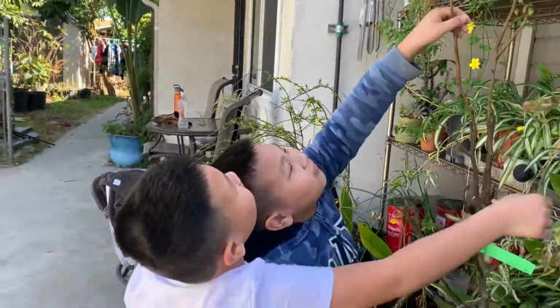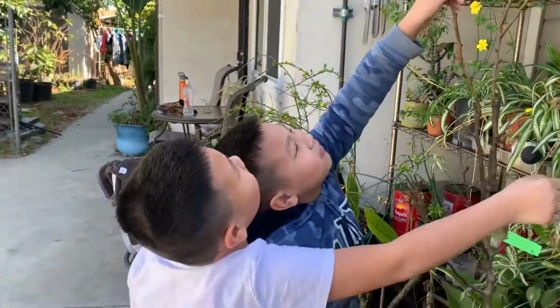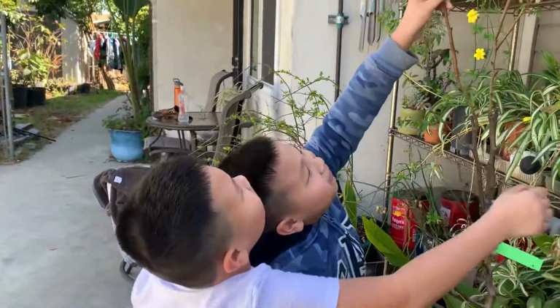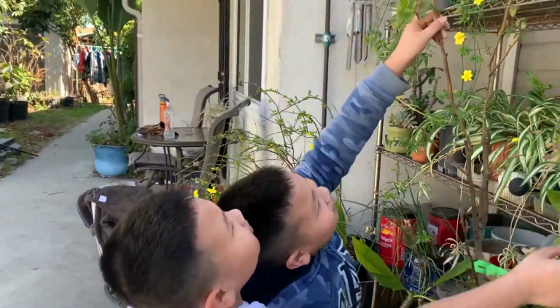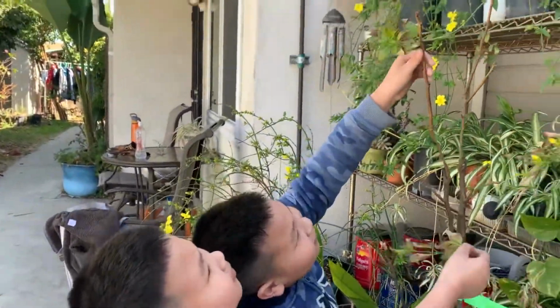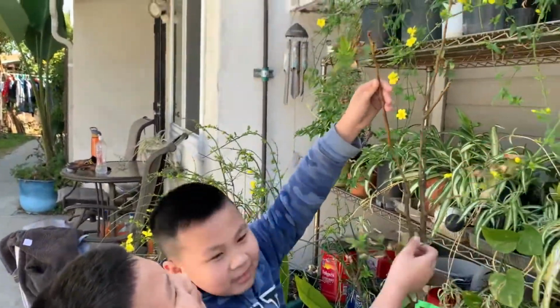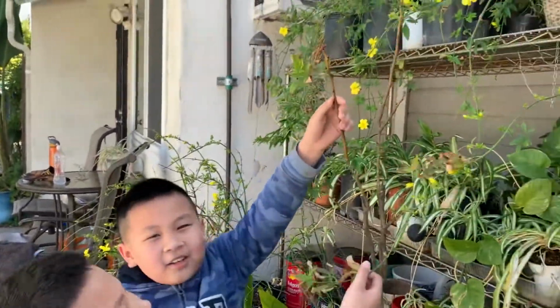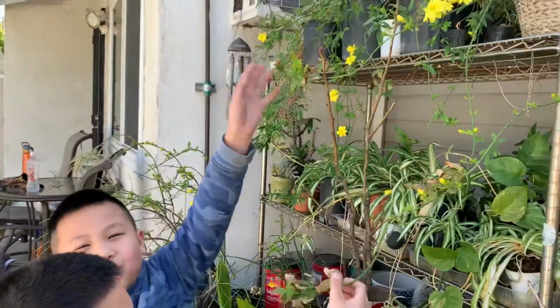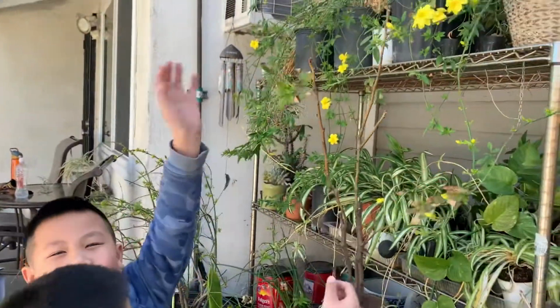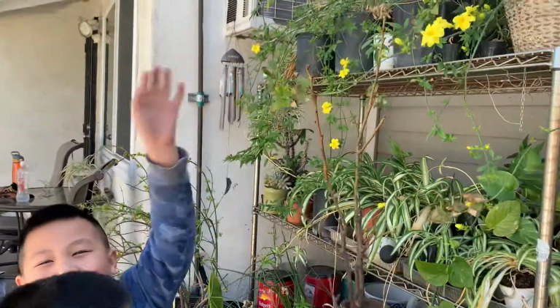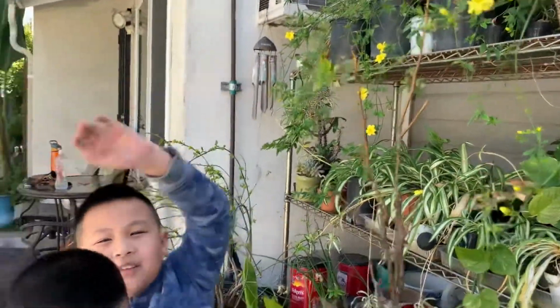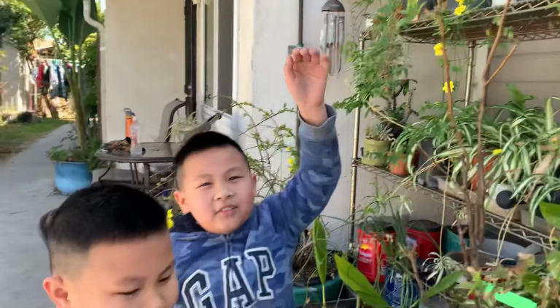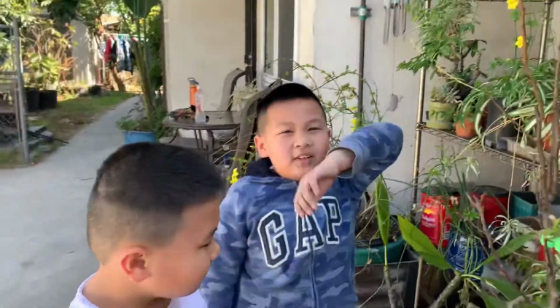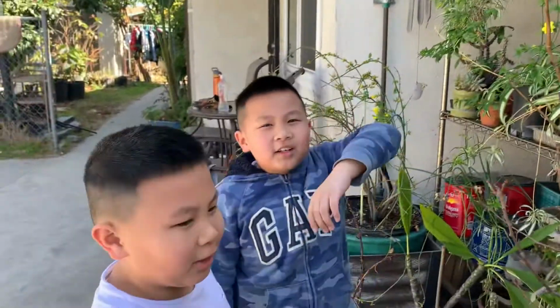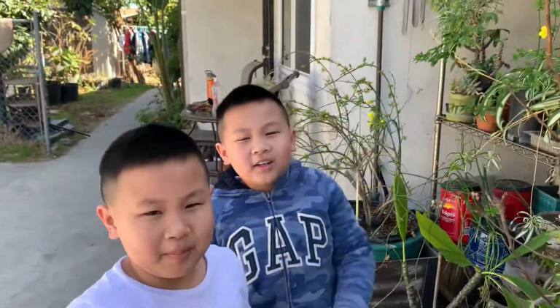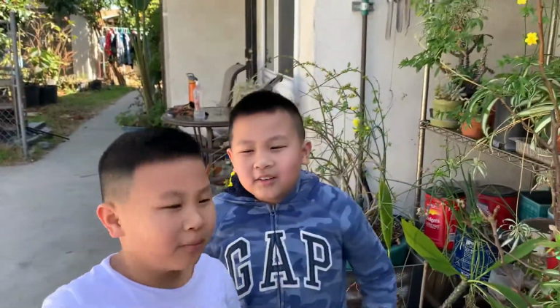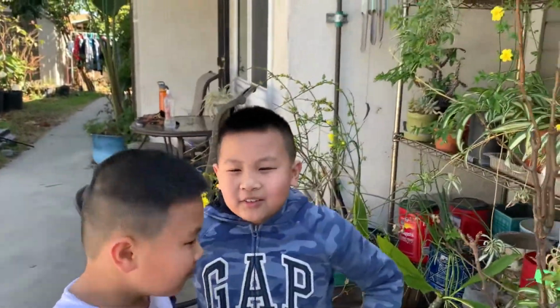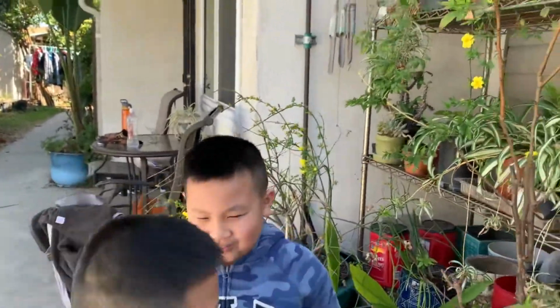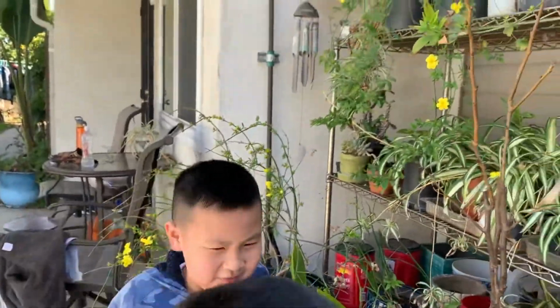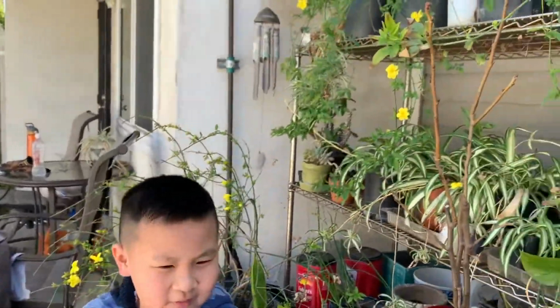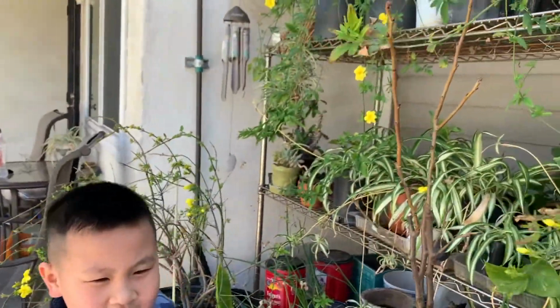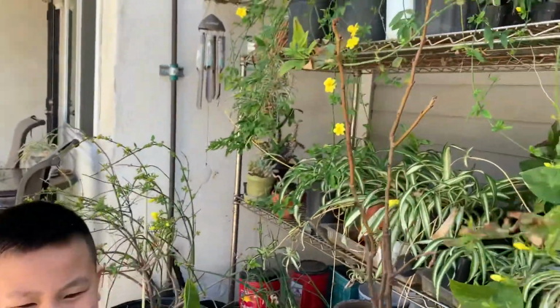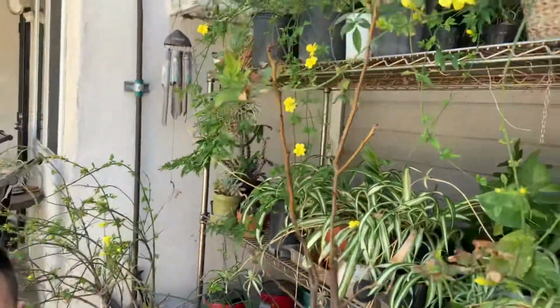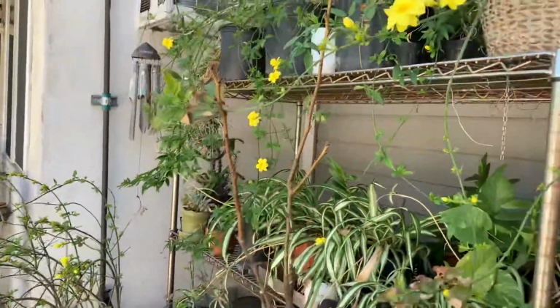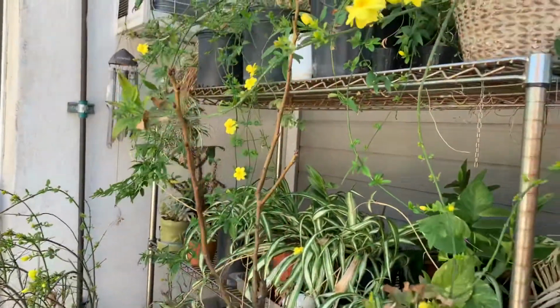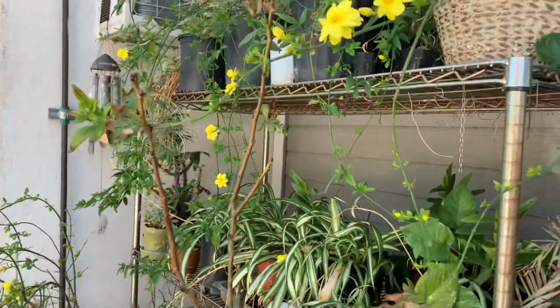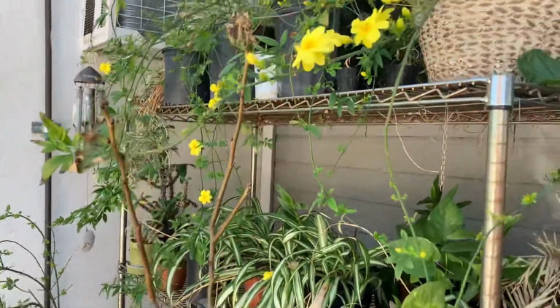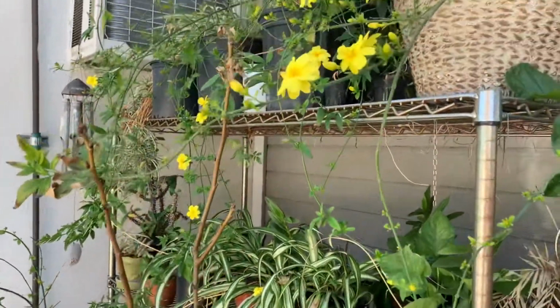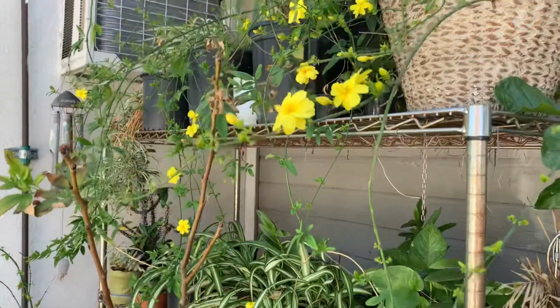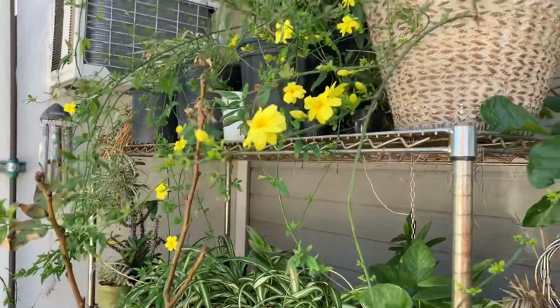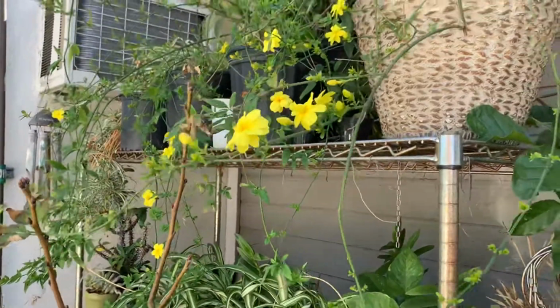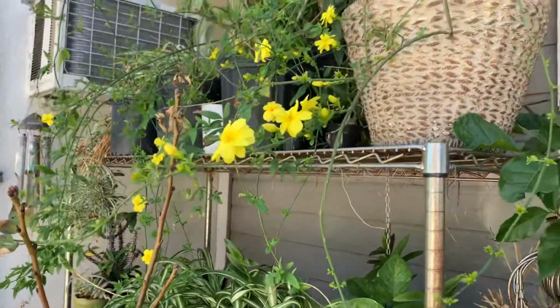Hi. Hello everybody. Hello. Happy Lunar New Year to everyone.